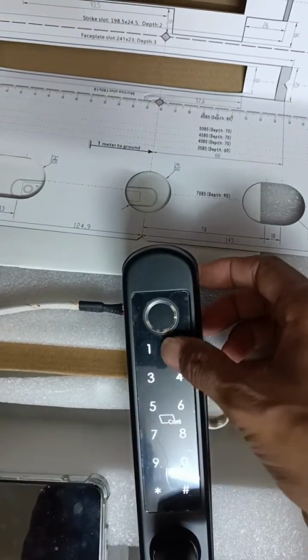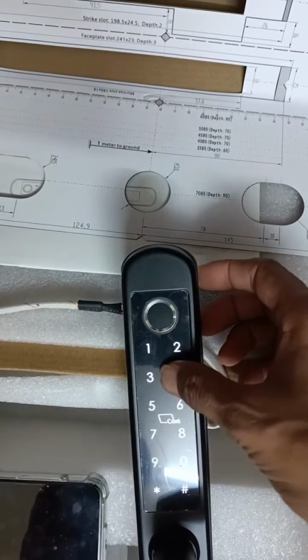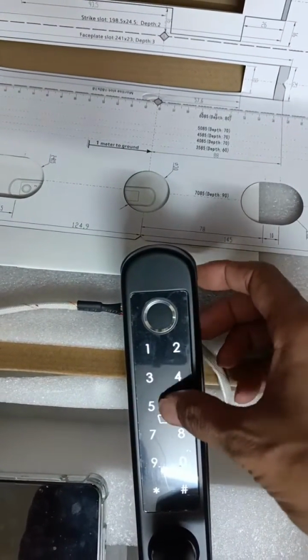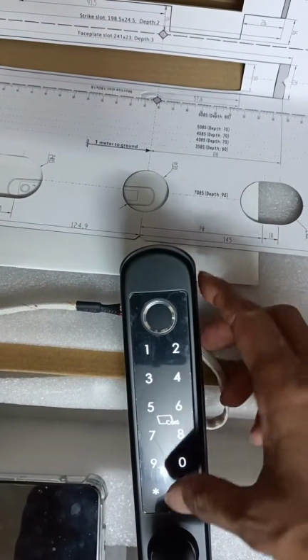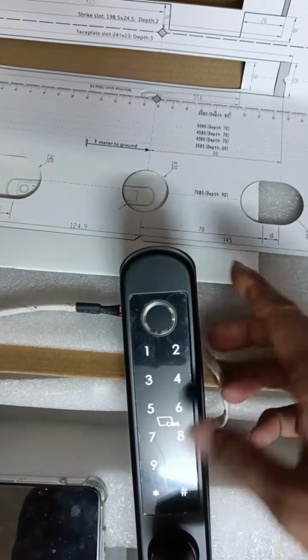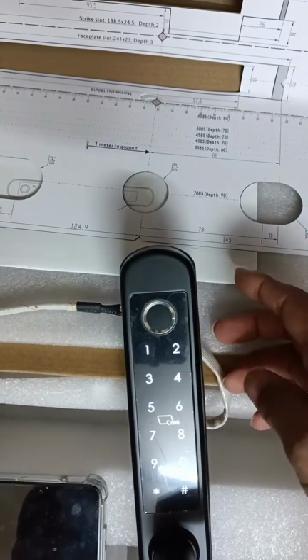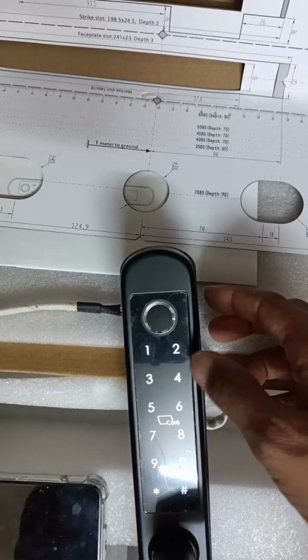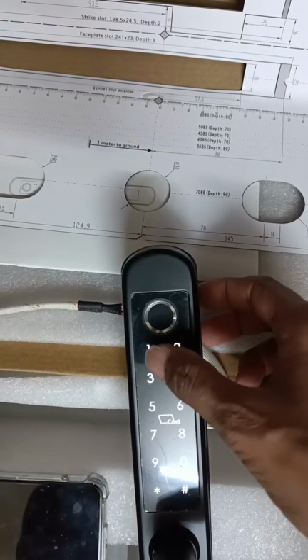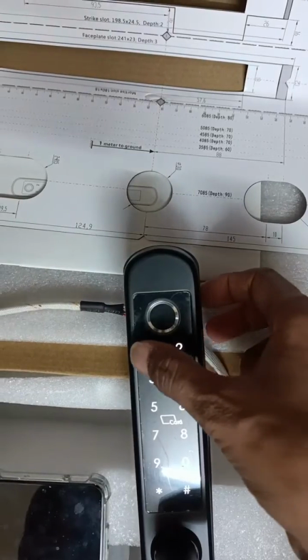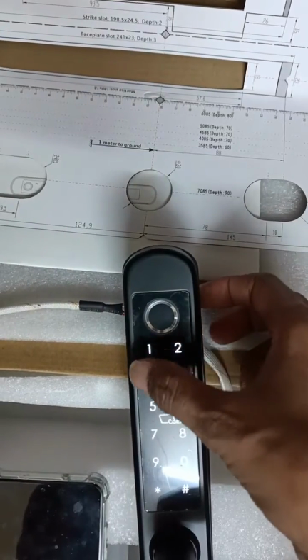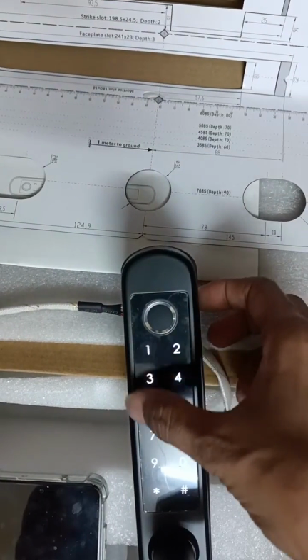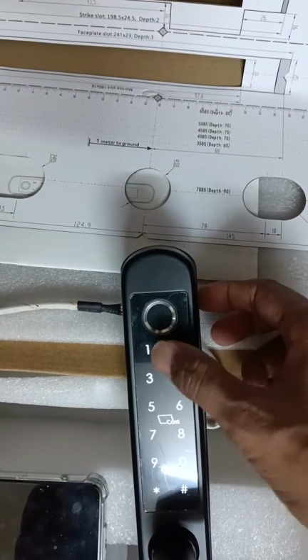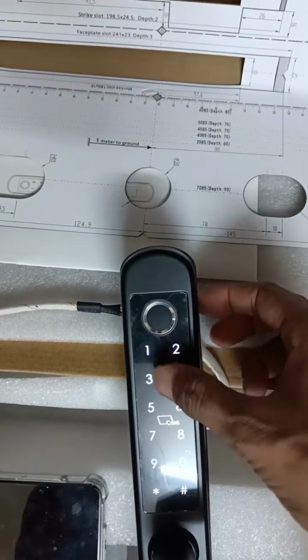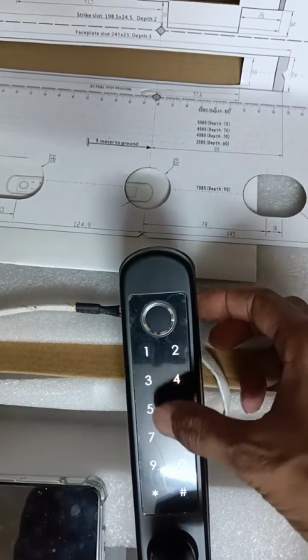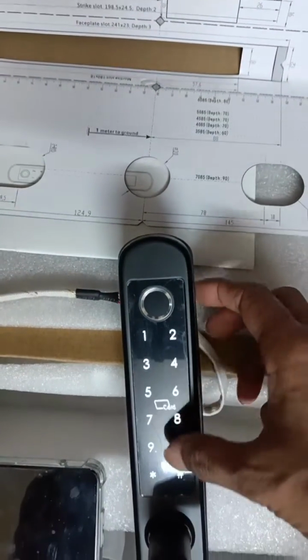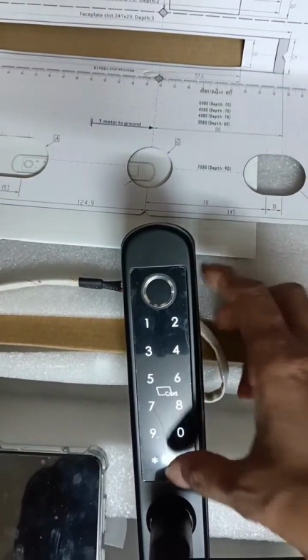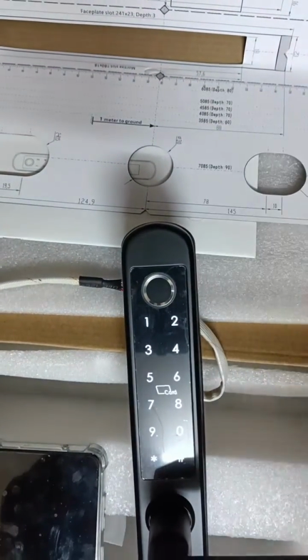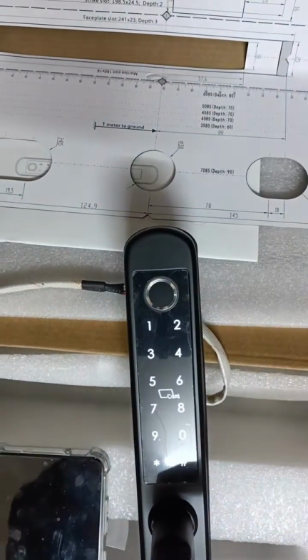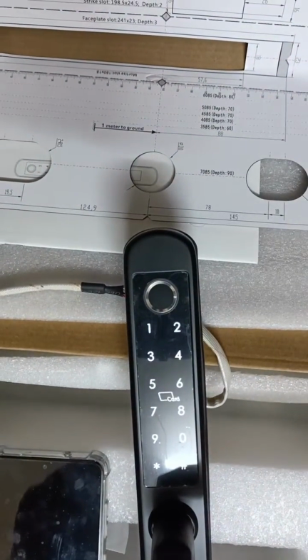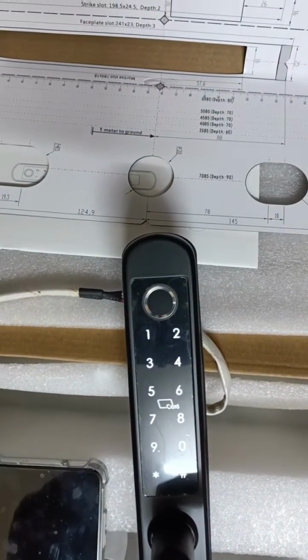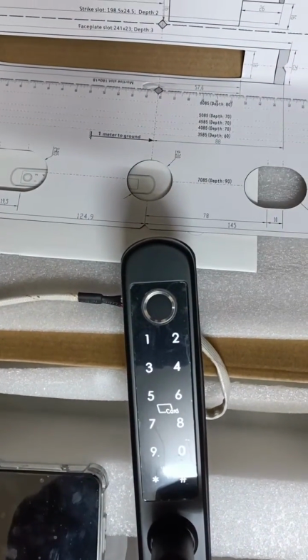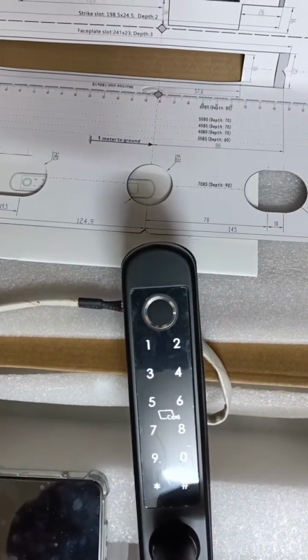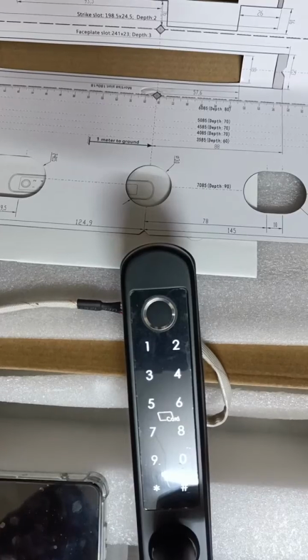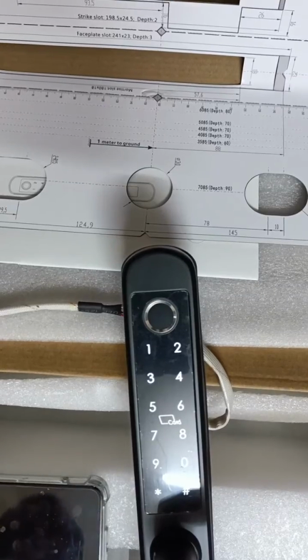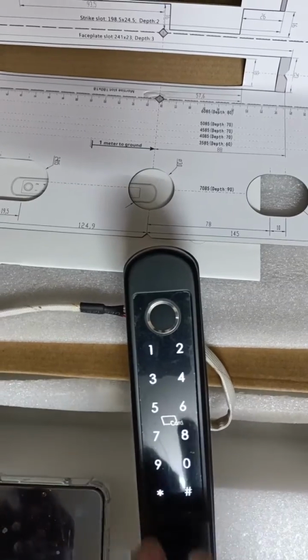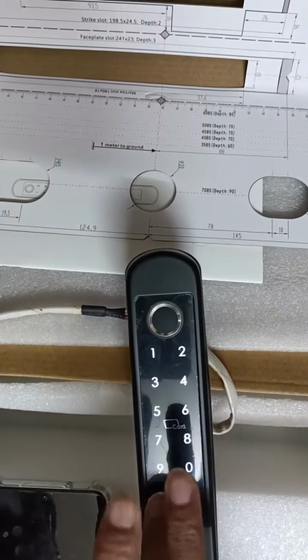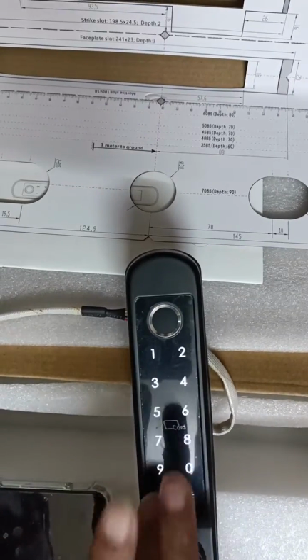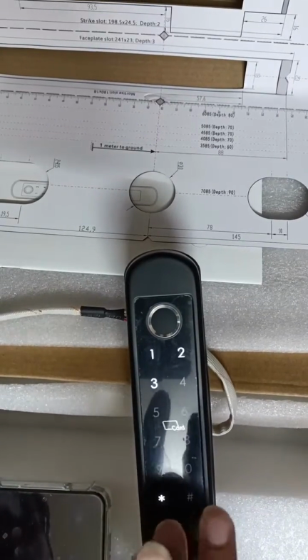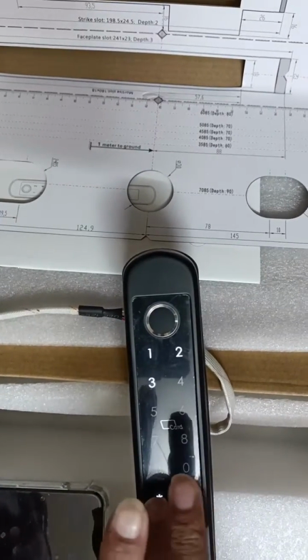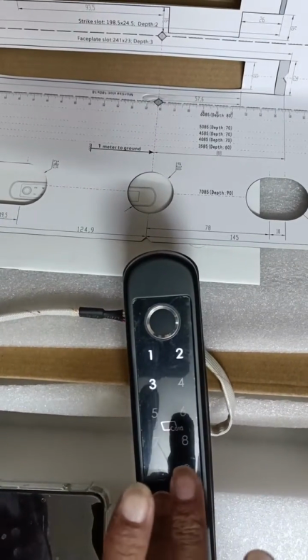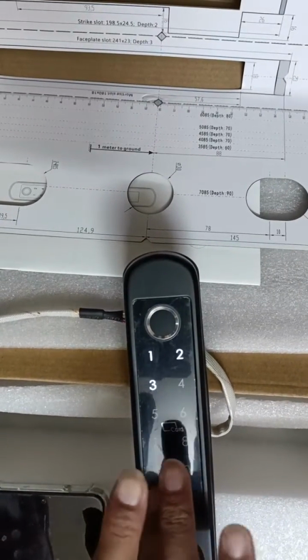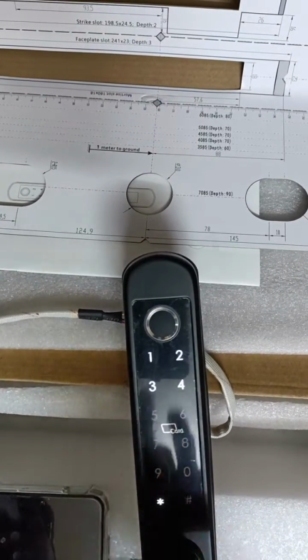Enter one three five two four six hash, again one three five two four six hash to confirm. Now go back, go back.